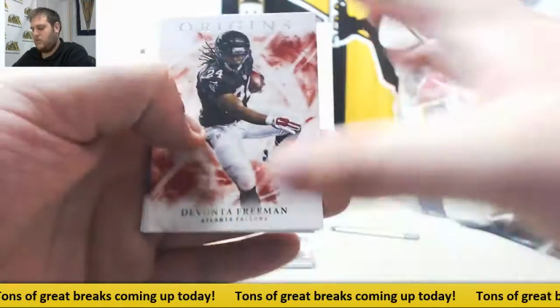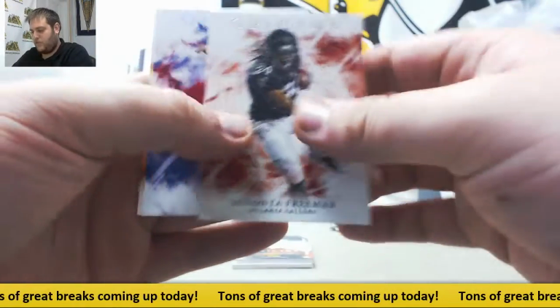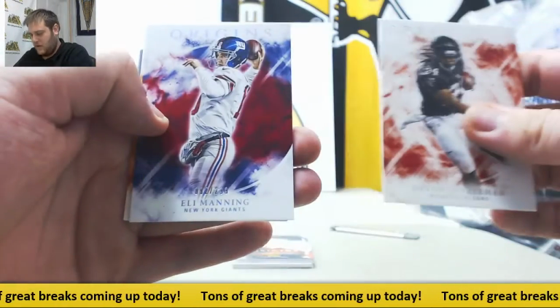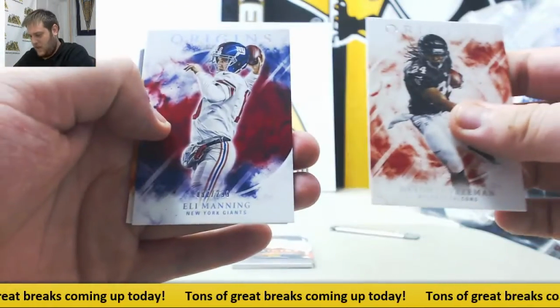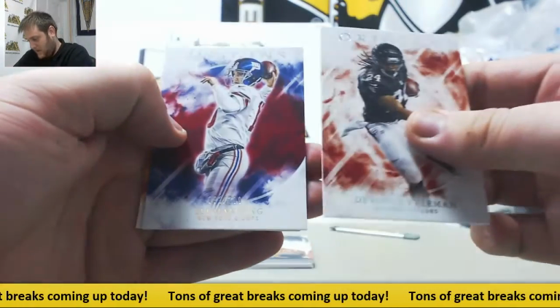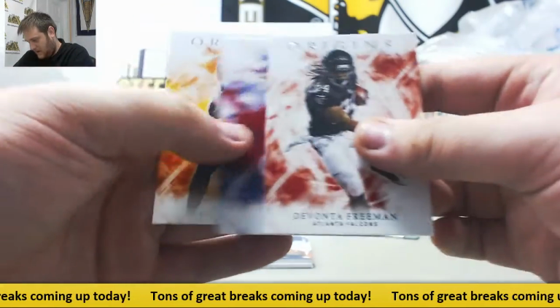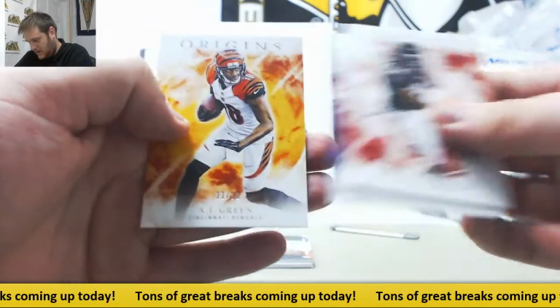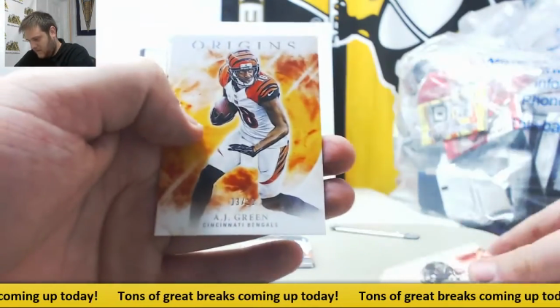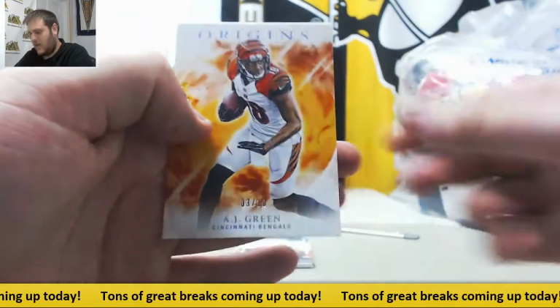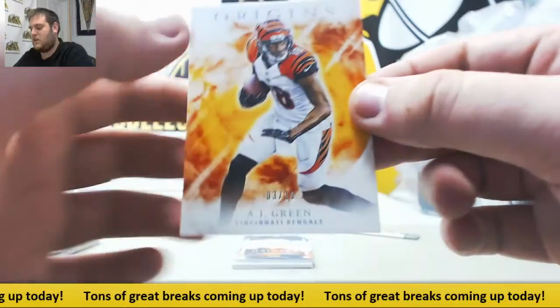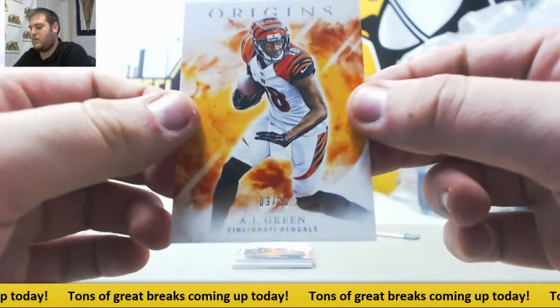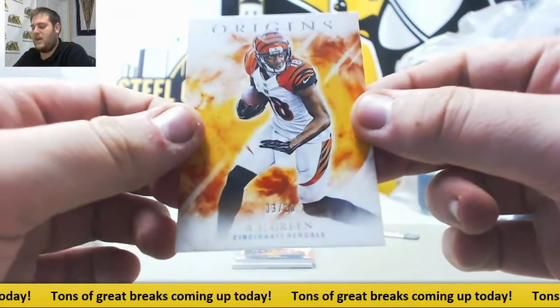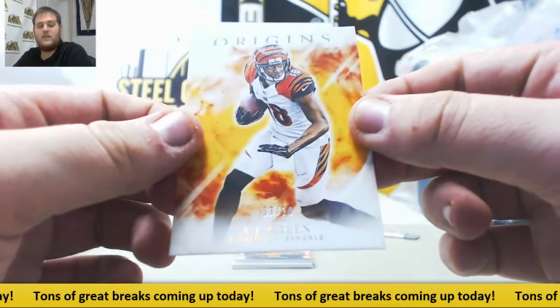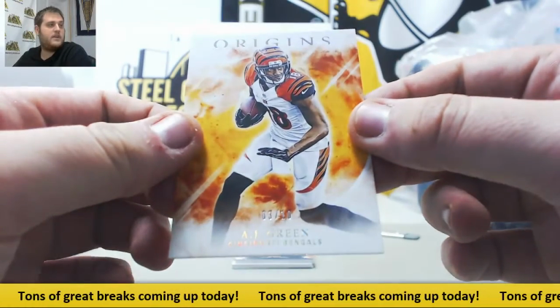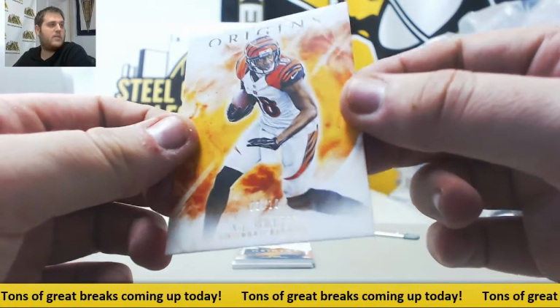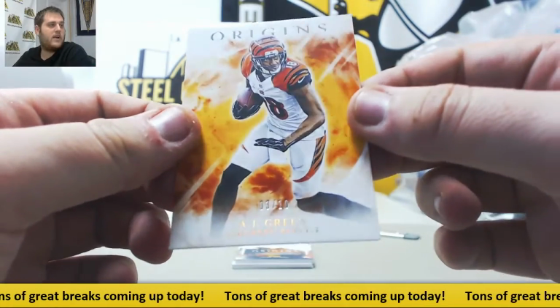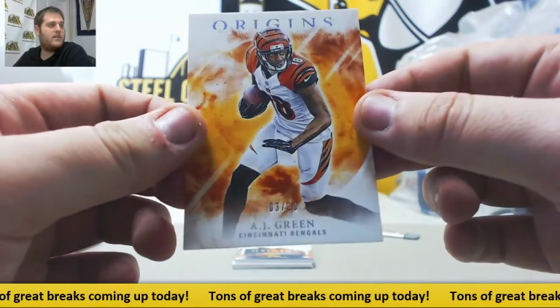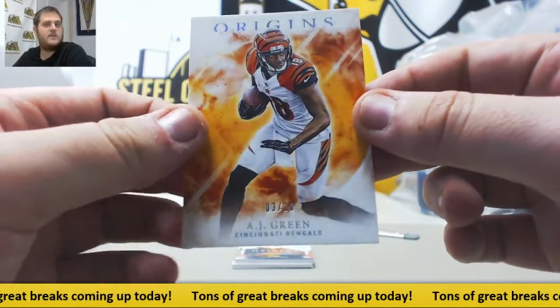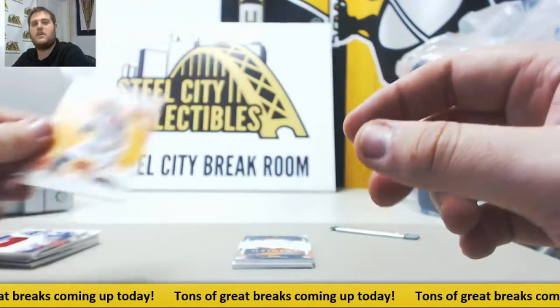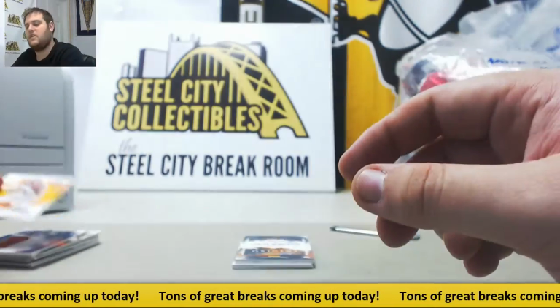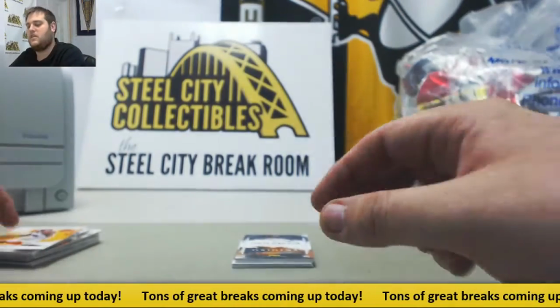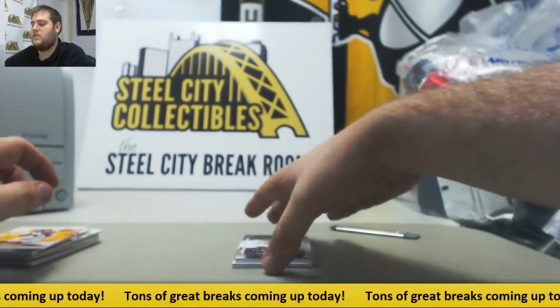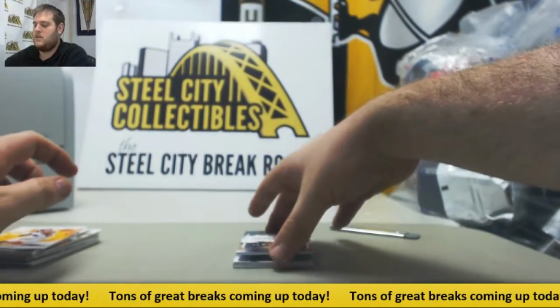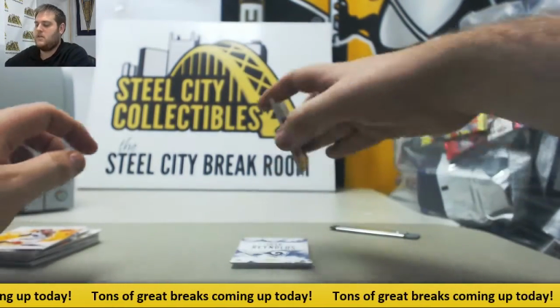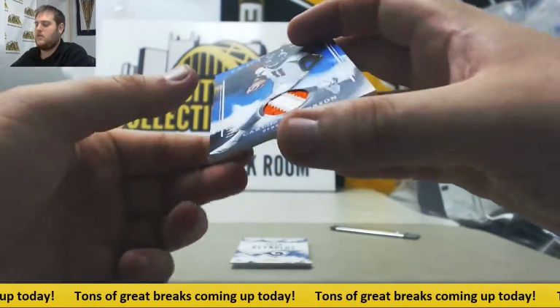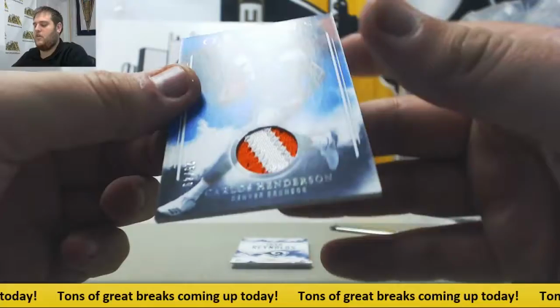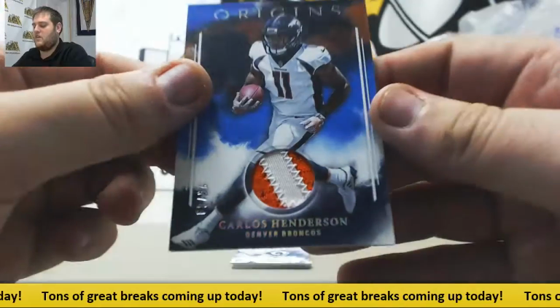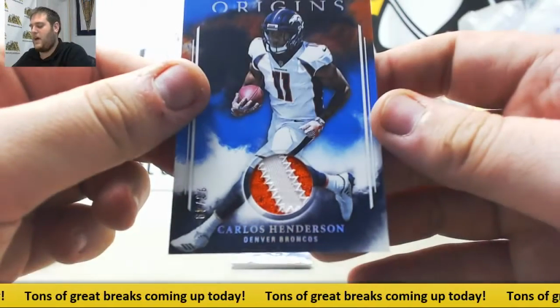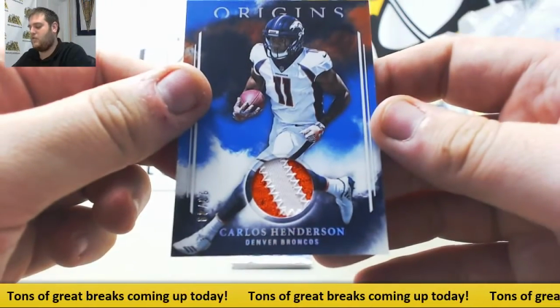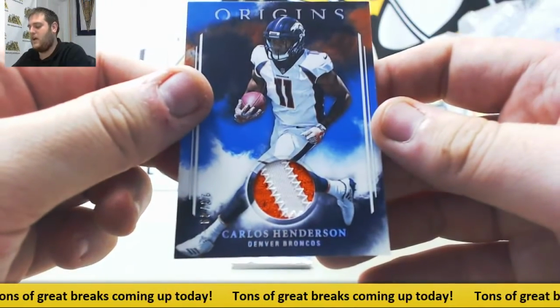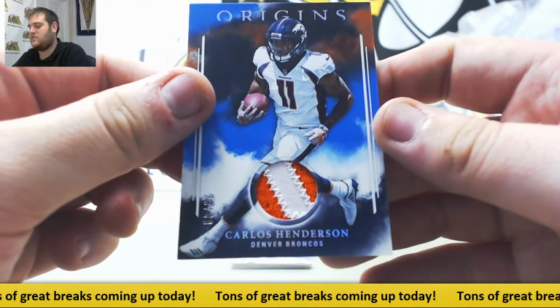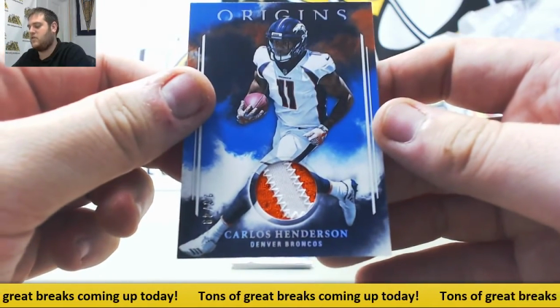Devonta Freeman, Eli Manning out of /299. A.J. Green, /3 of /10 — nice little number right there, A.J. Green. Carlos Henderson patch out of /49, /26 of /49.